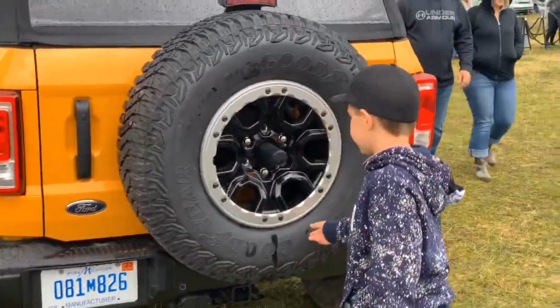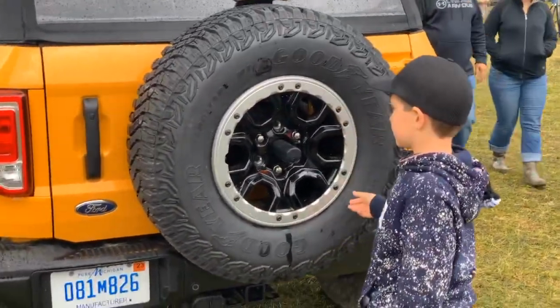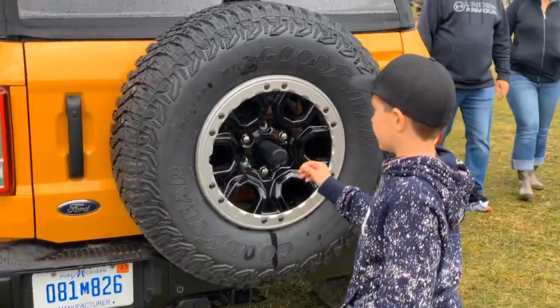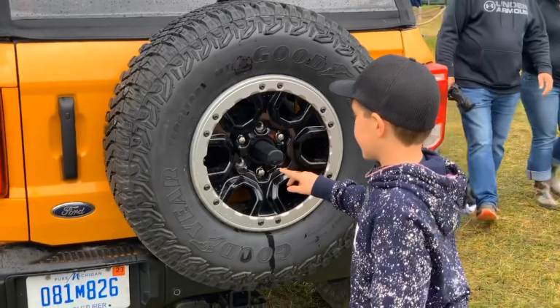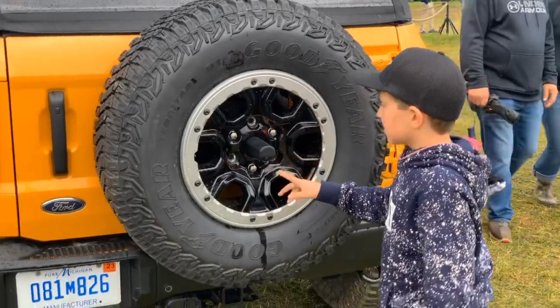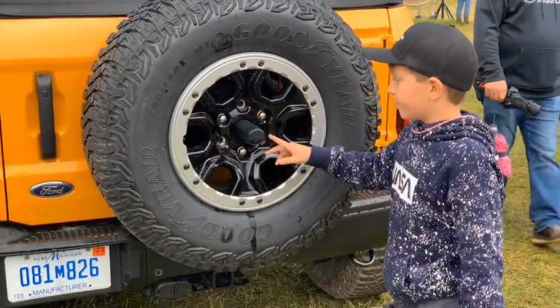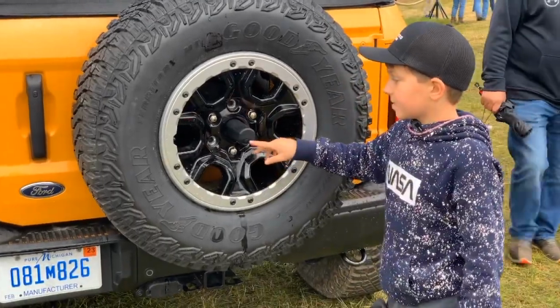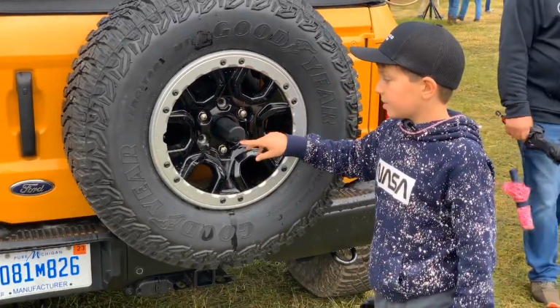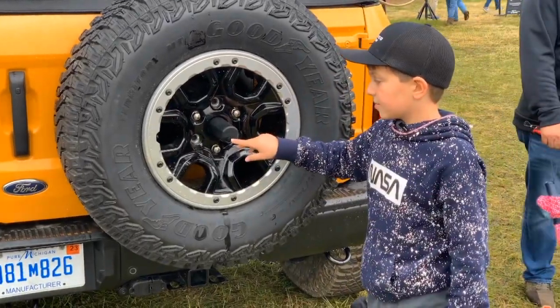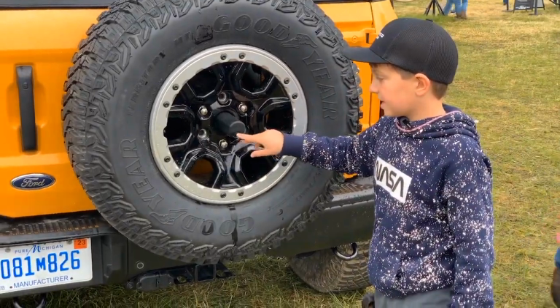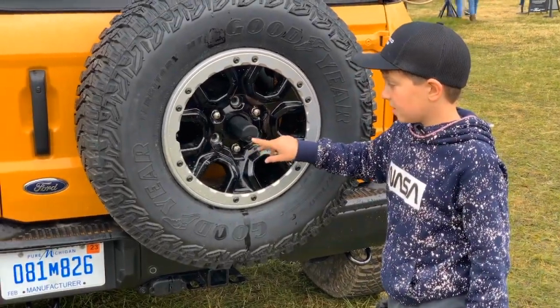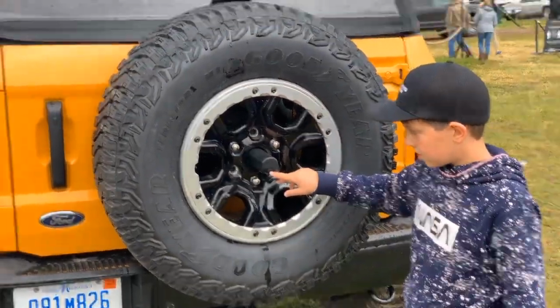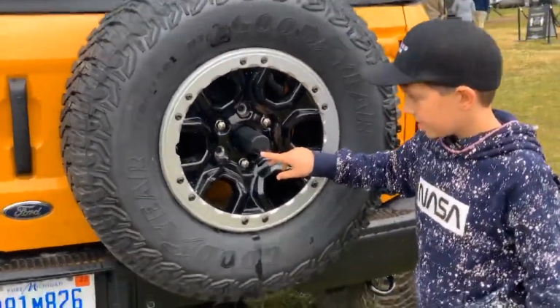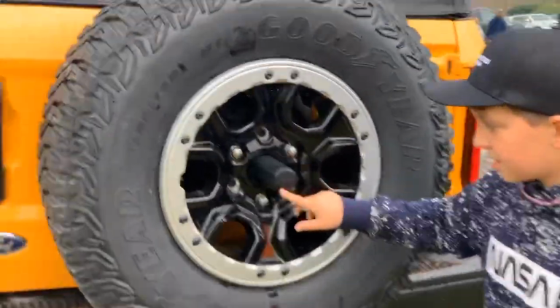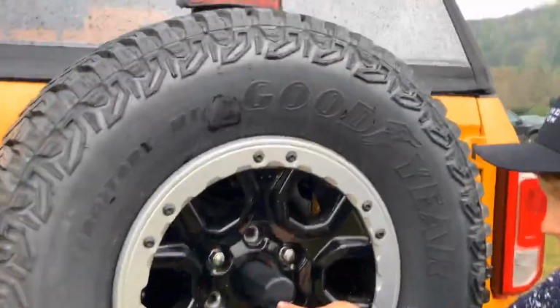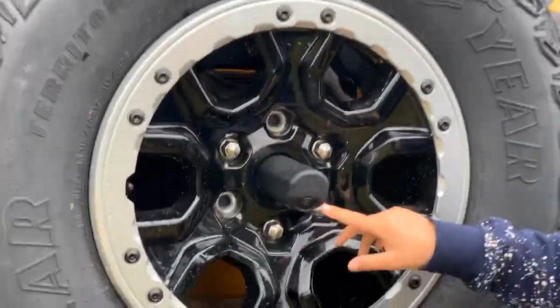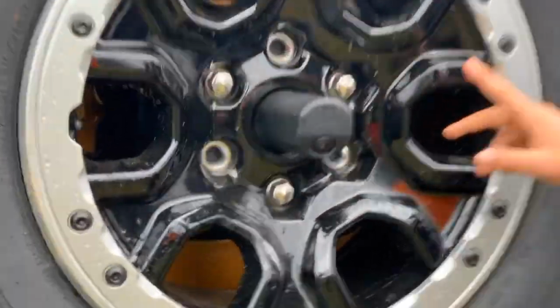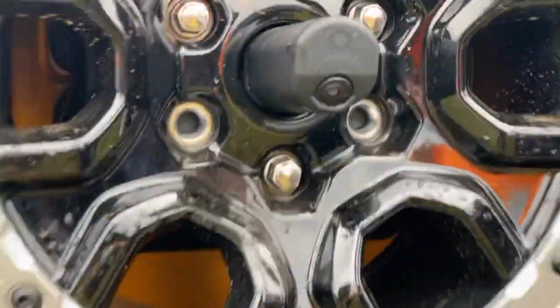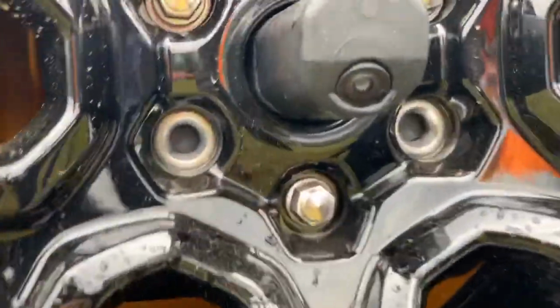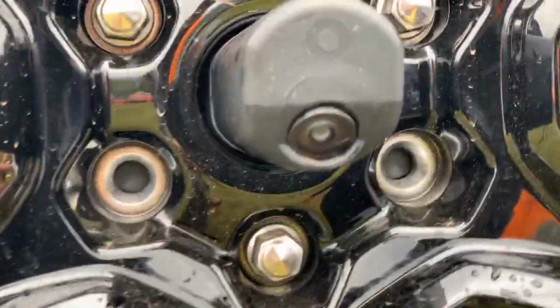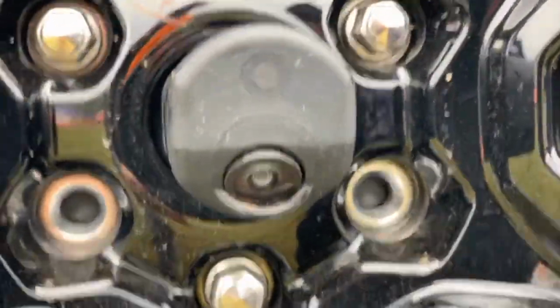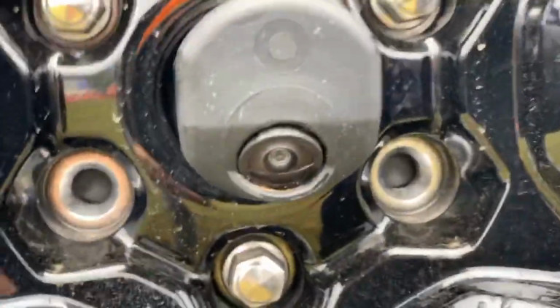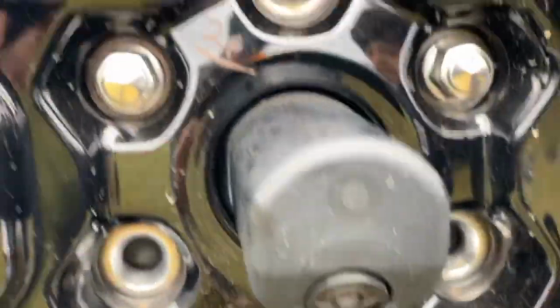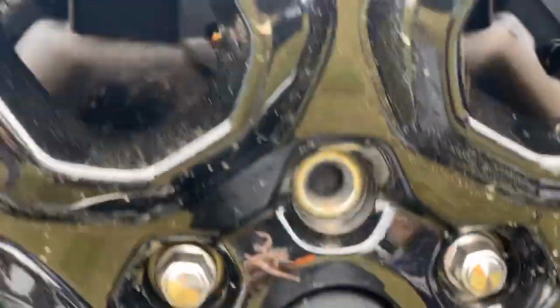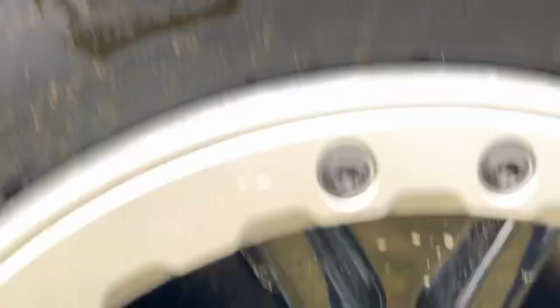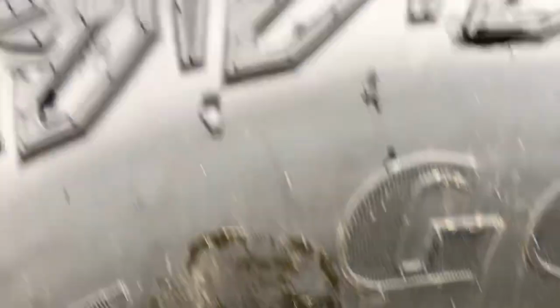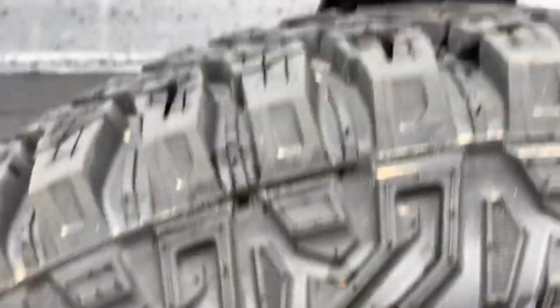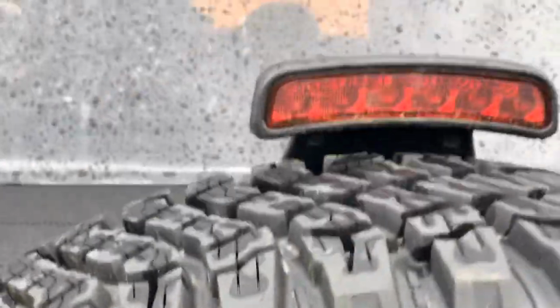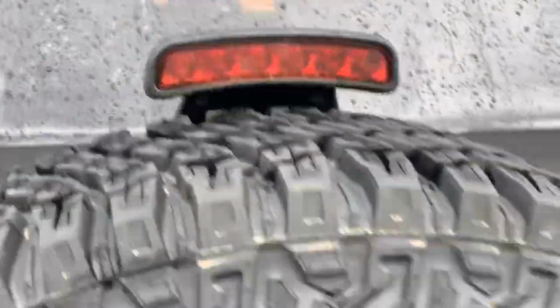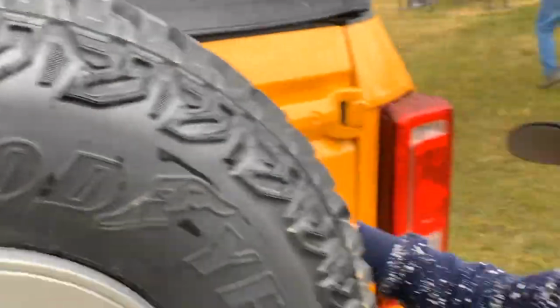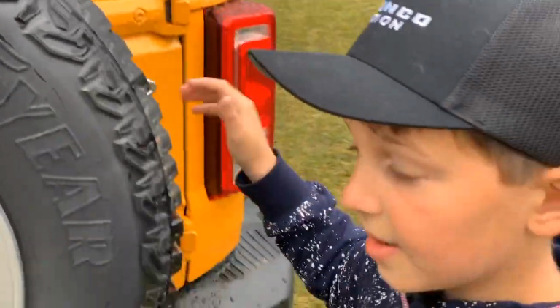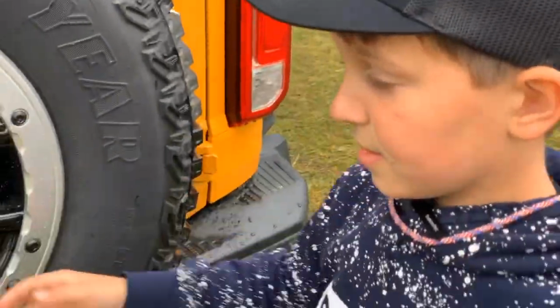There's a 35-inch tire on the back. The backup camera is right here — even with the spare tire mounted, the tire won't block the view of the backup camera, which is smartly positioned above it.